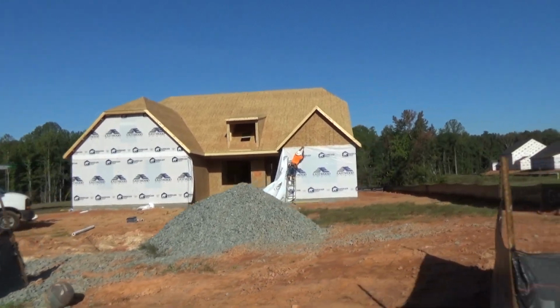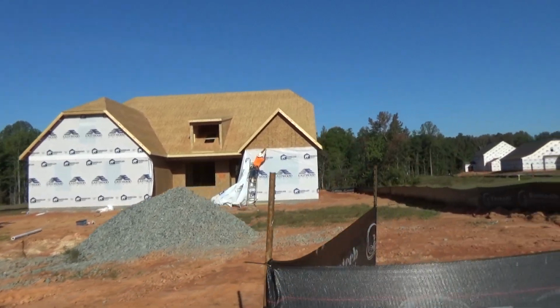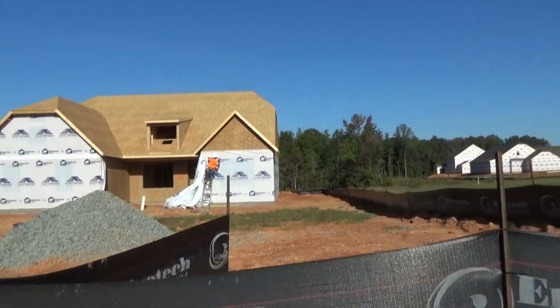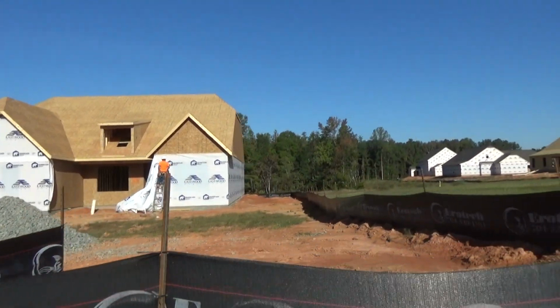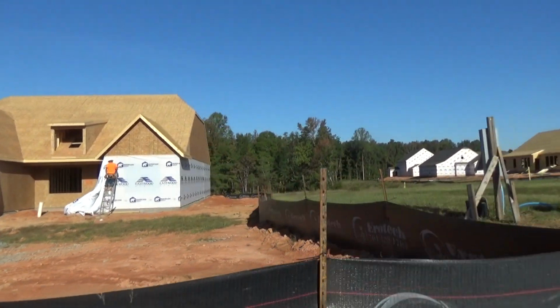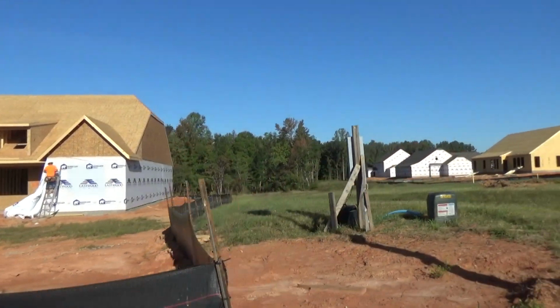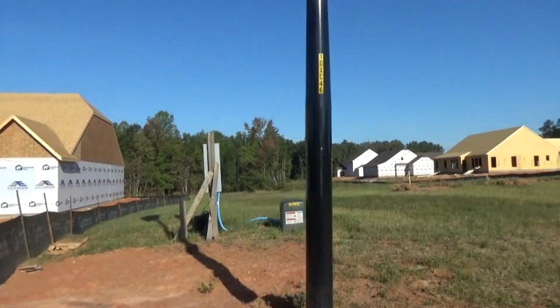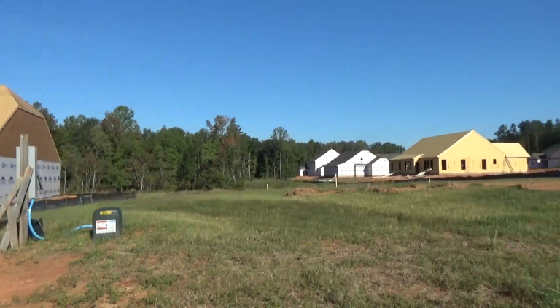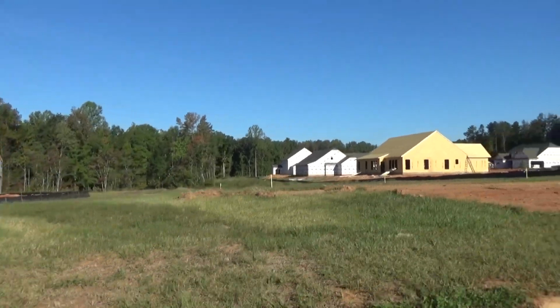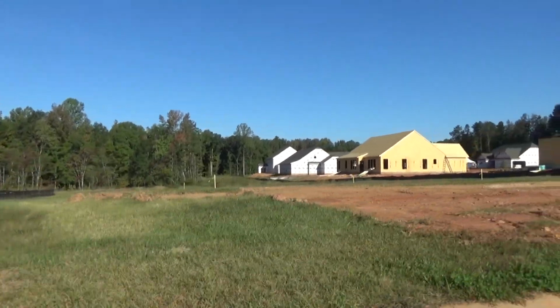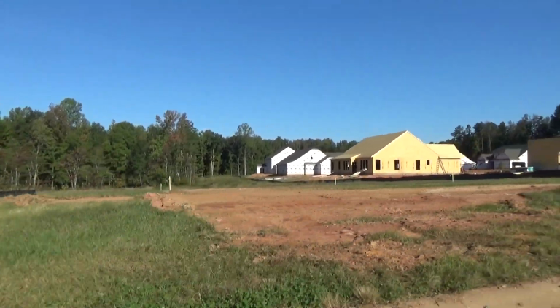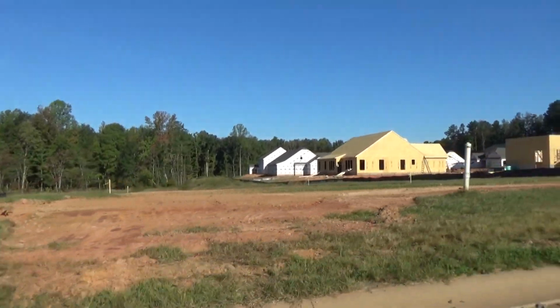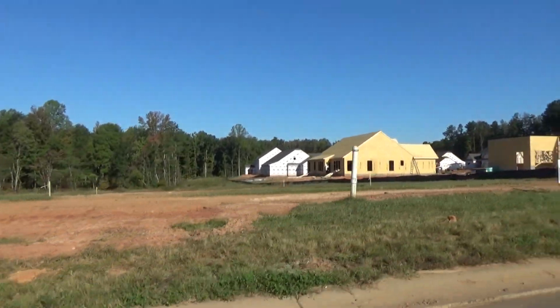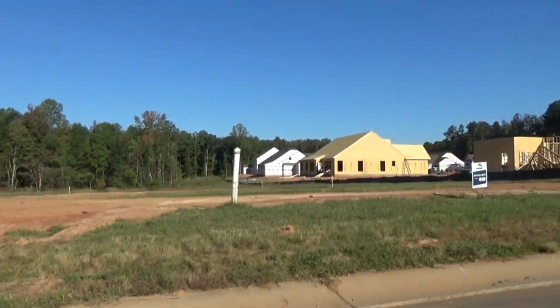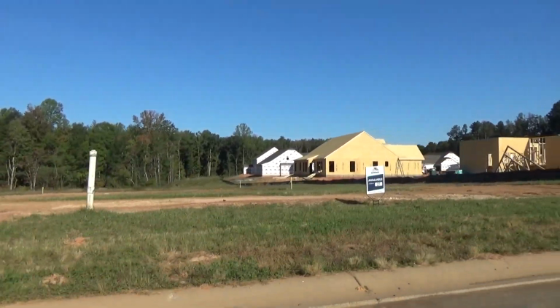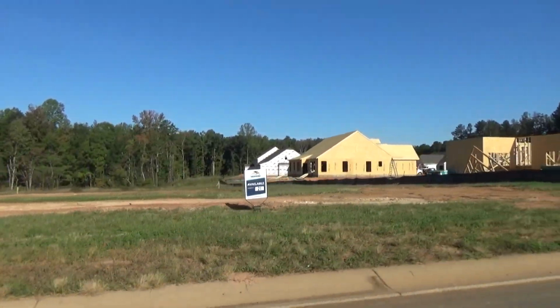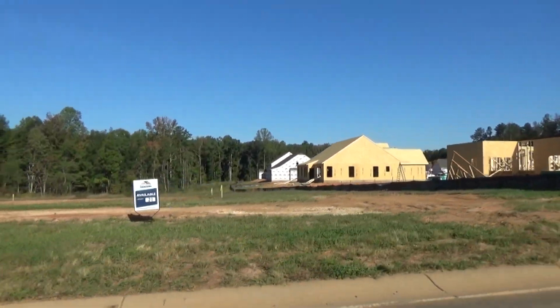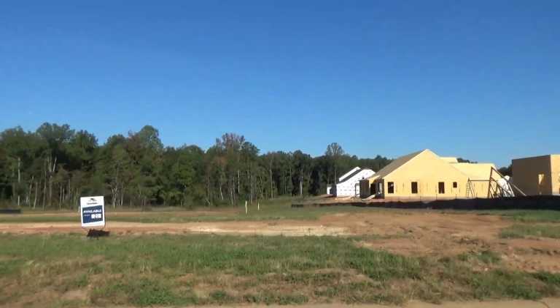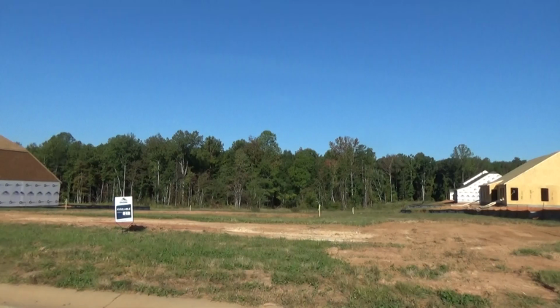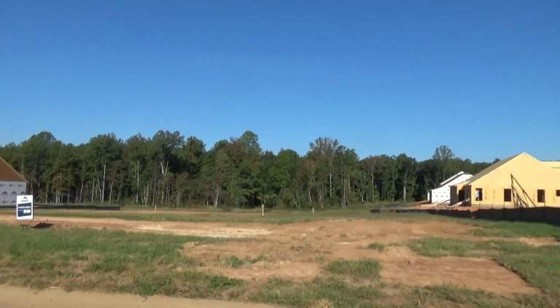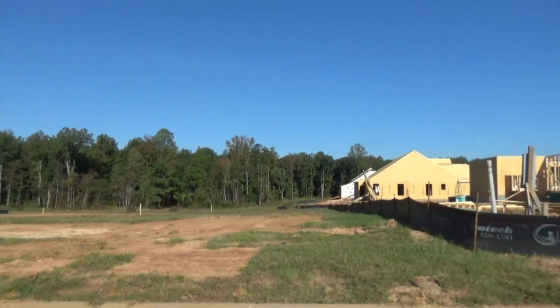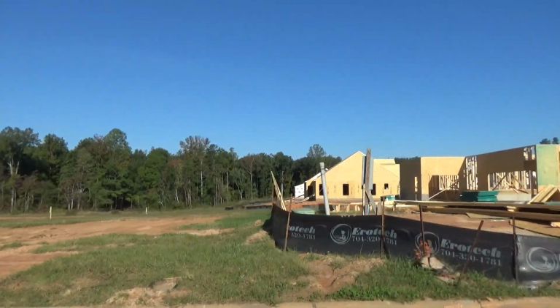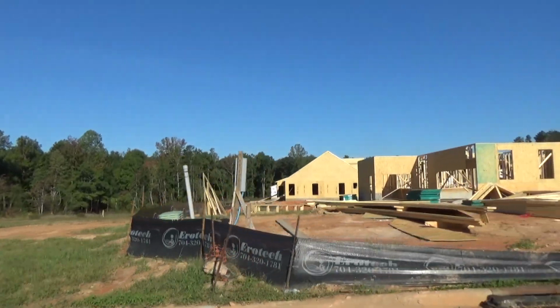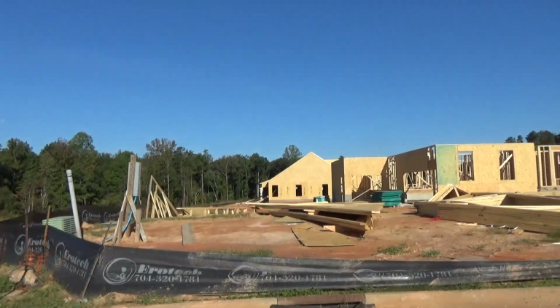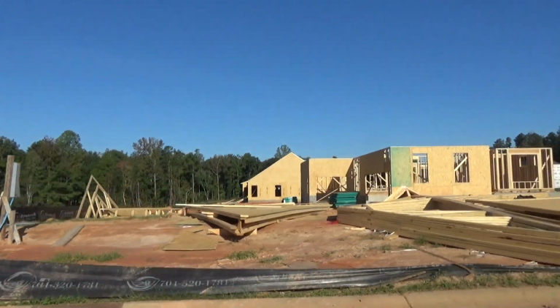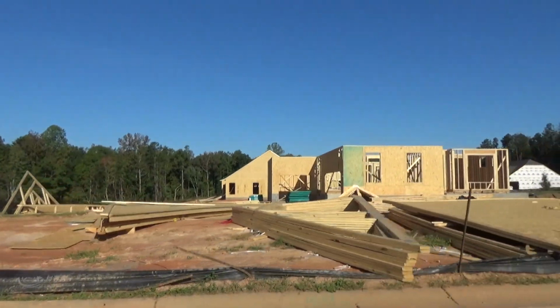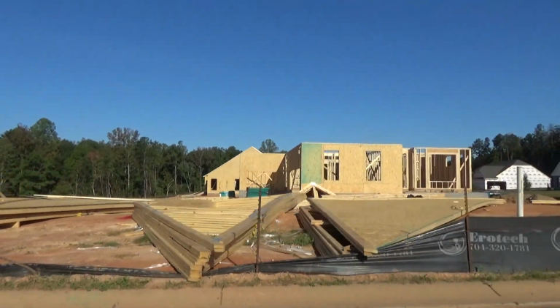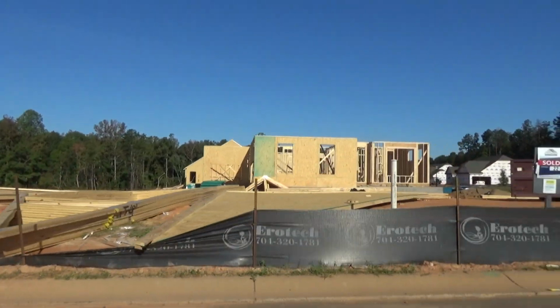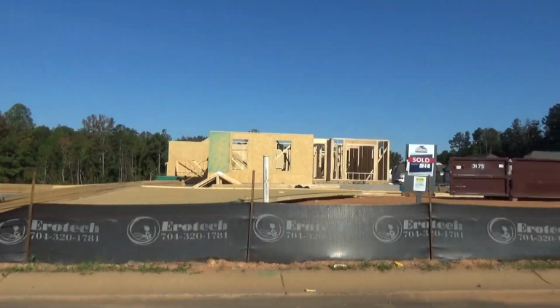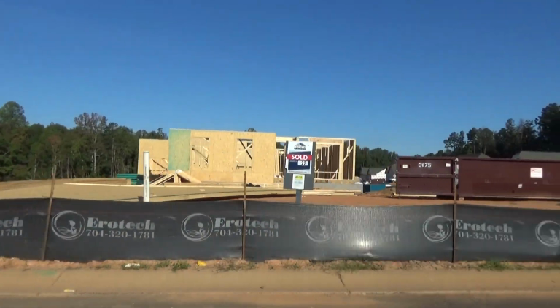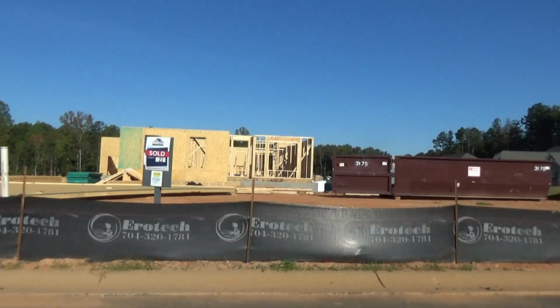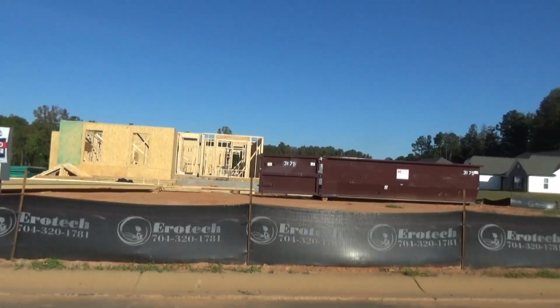I'm a buyer's agent with ProStead Realty. My name is Roger Holloway. Hope that you'll subscribe to my channel. You know I get excited when I hear nail guns and all that — guys are OSHA compliant. I love hearing the construction.